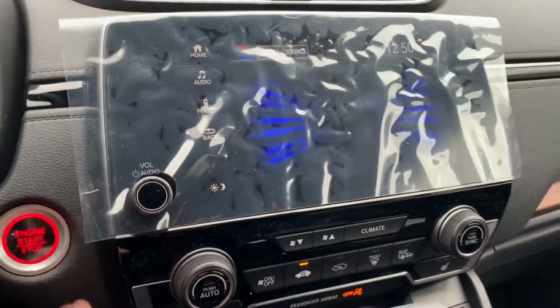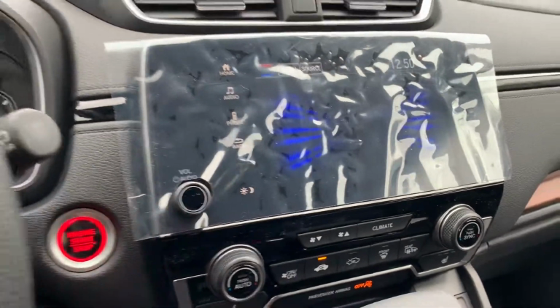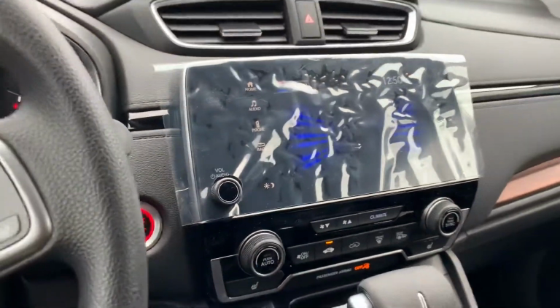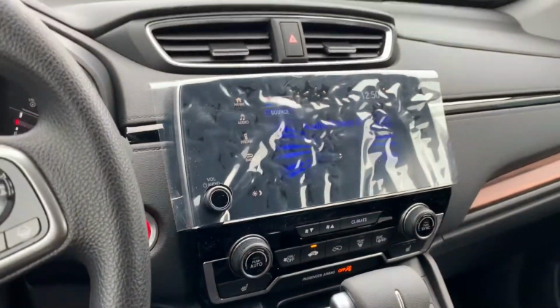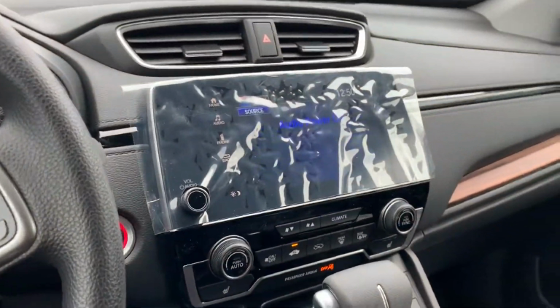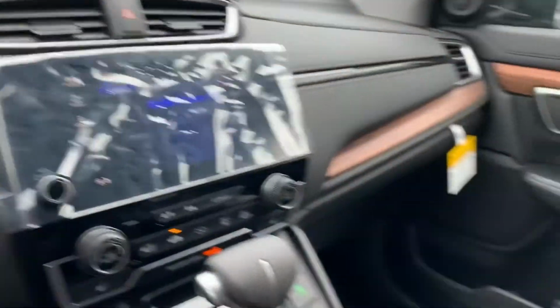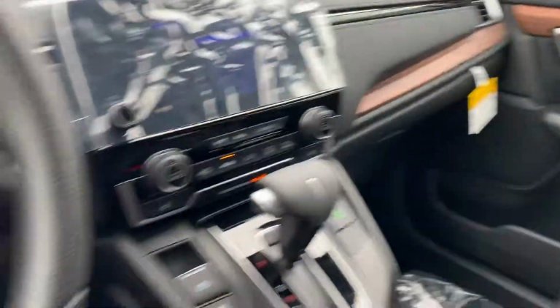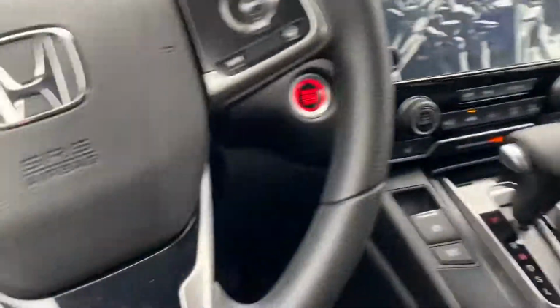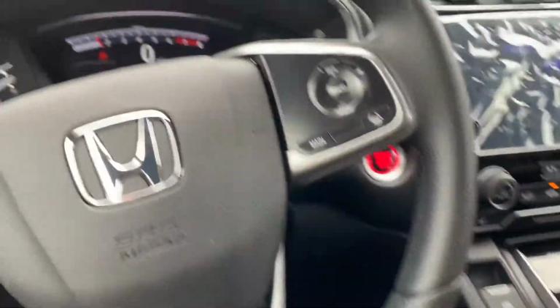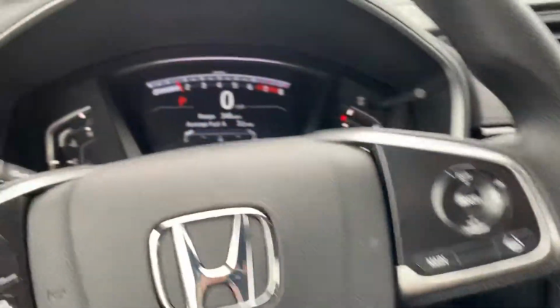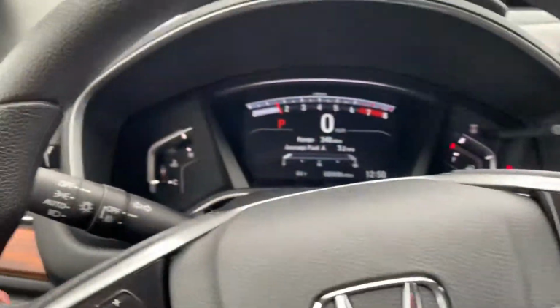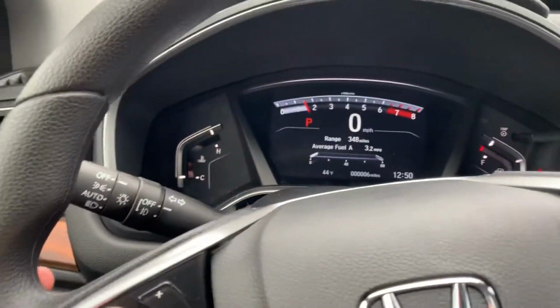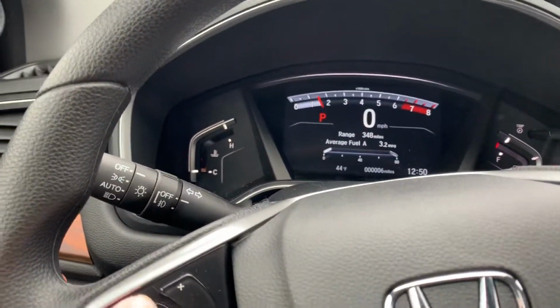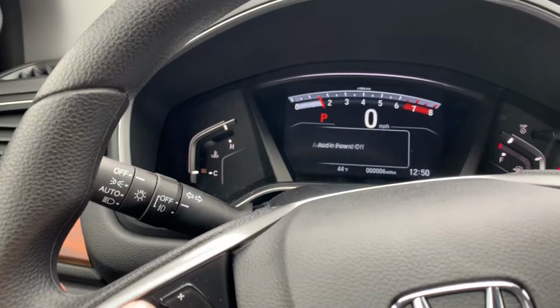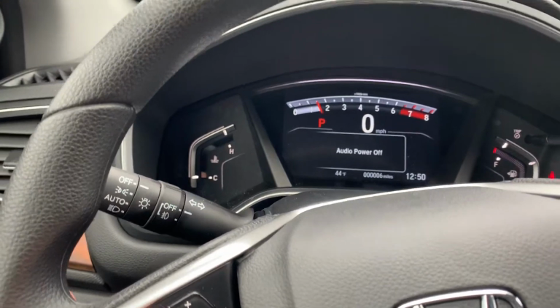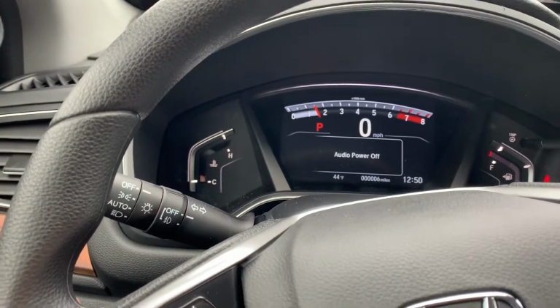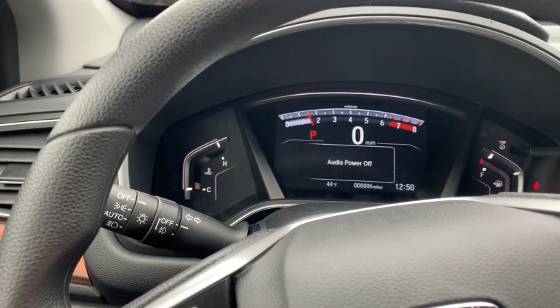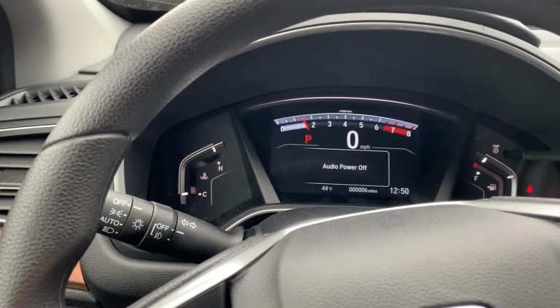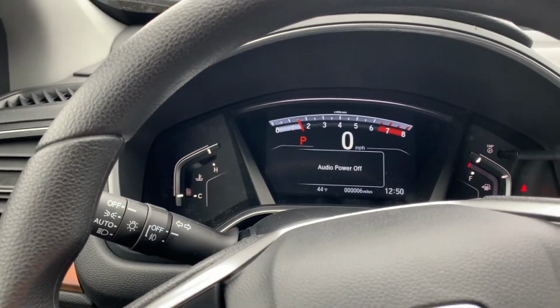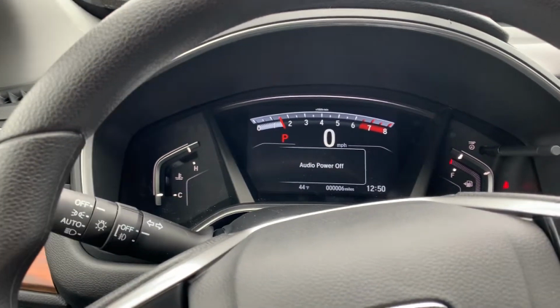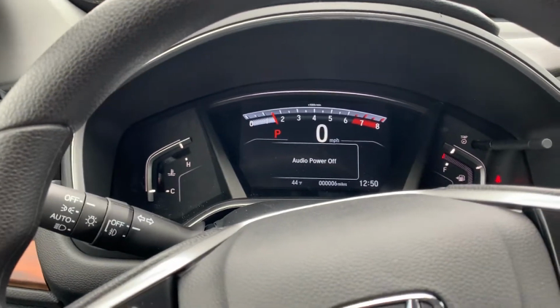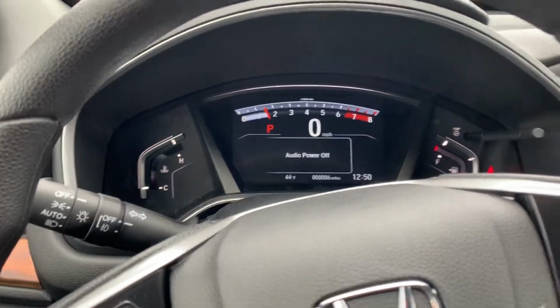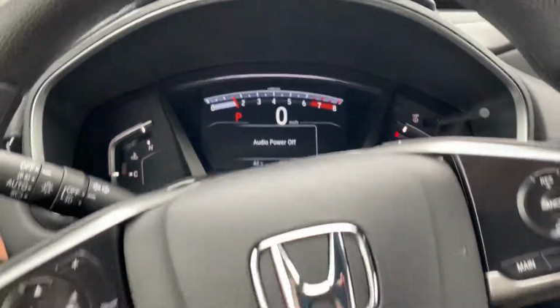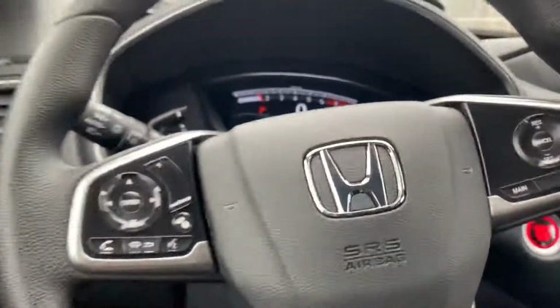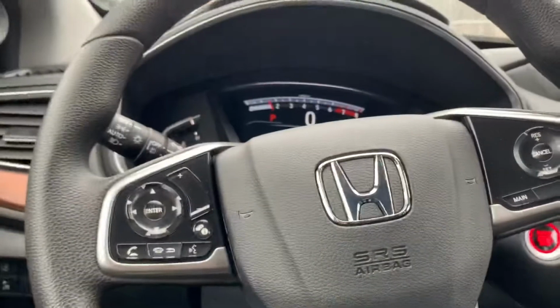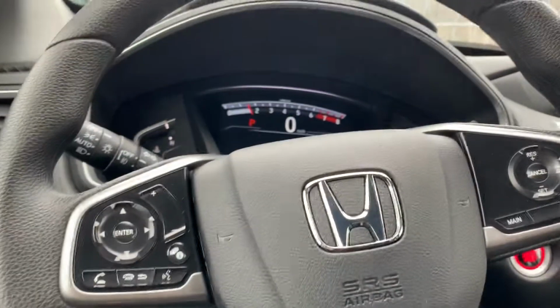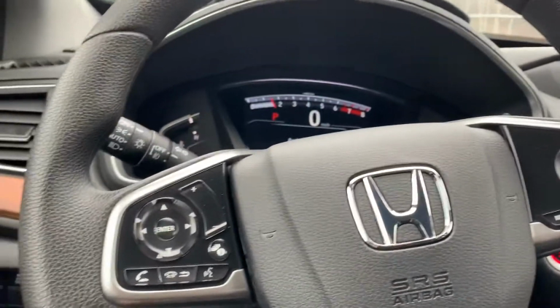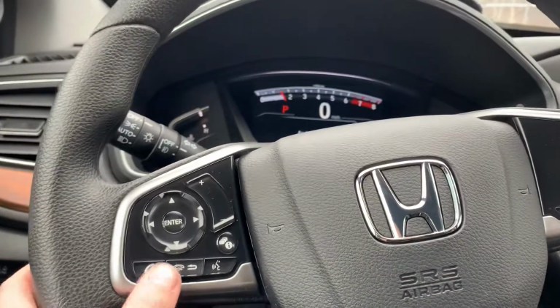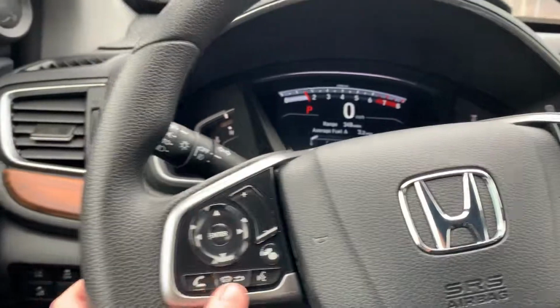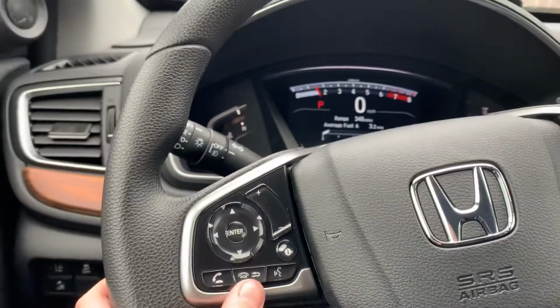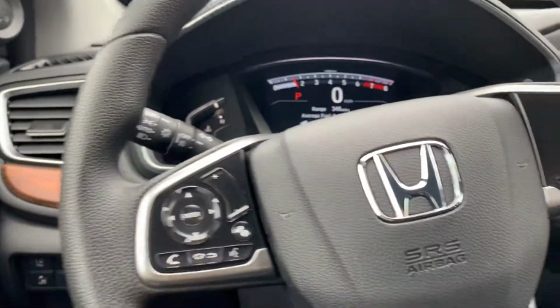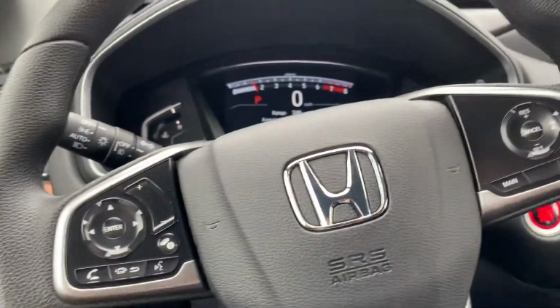We just got this car in, that's why there's still plastic everywhere. All your controls are right on the steering wheel for you, and it's Bluetooth enabled.